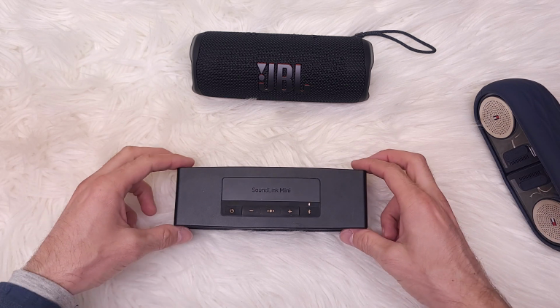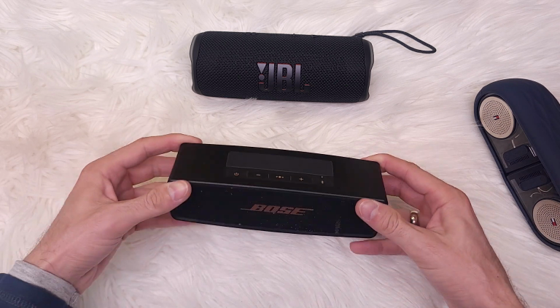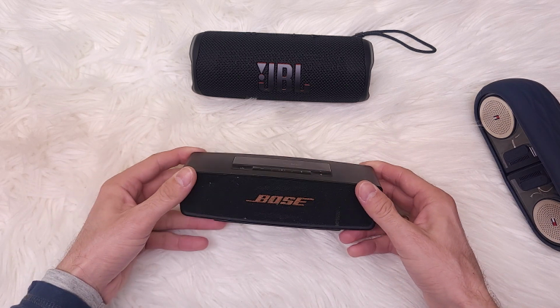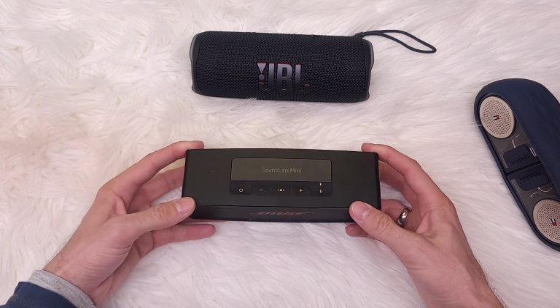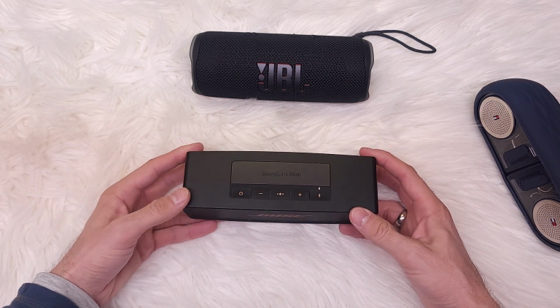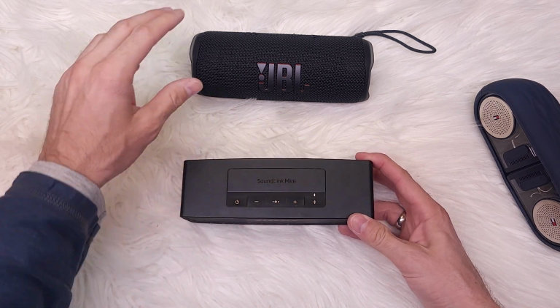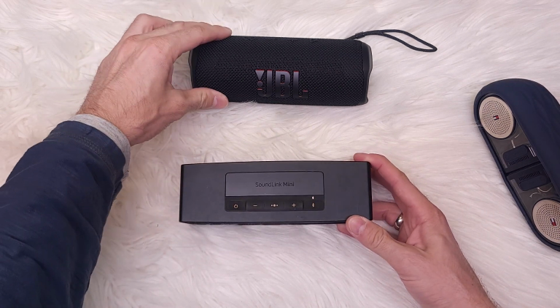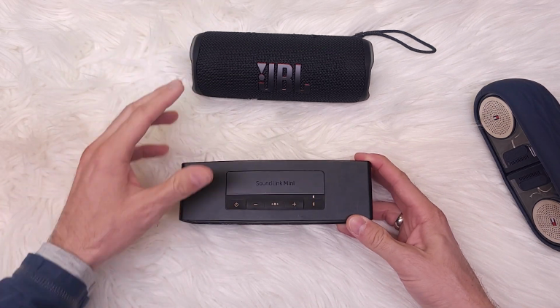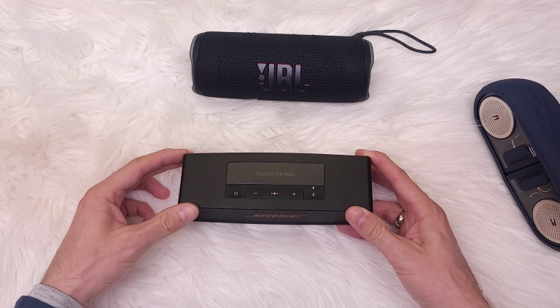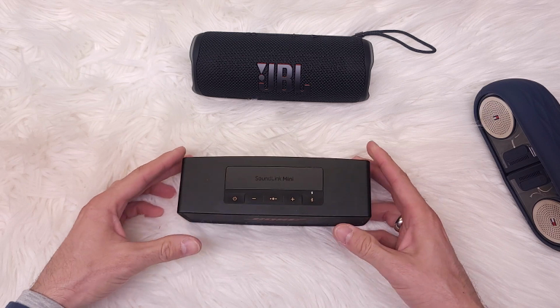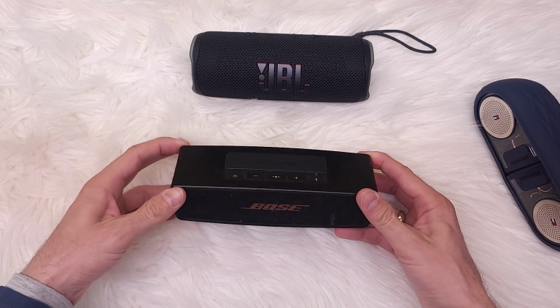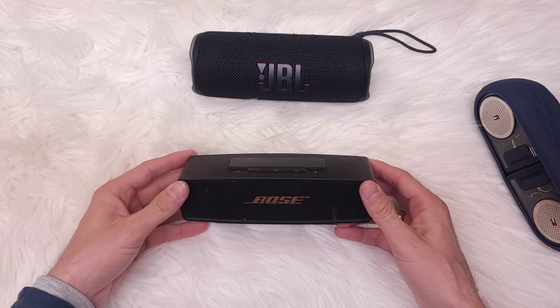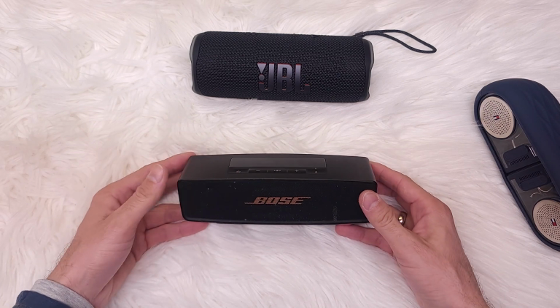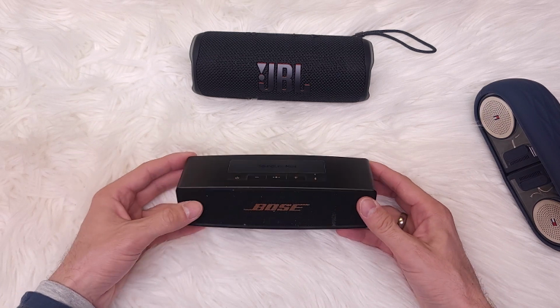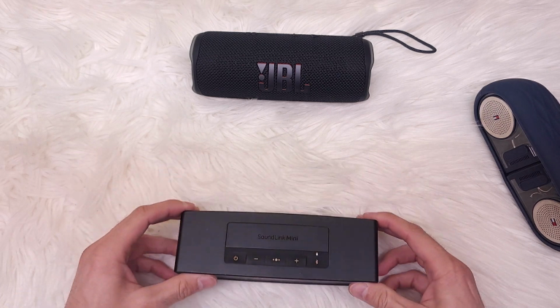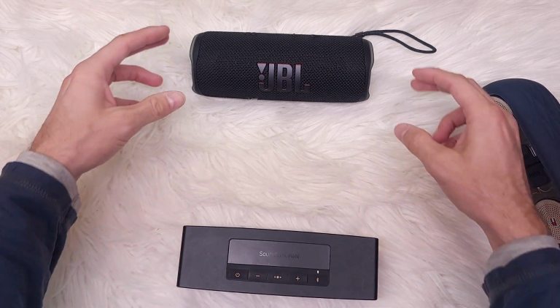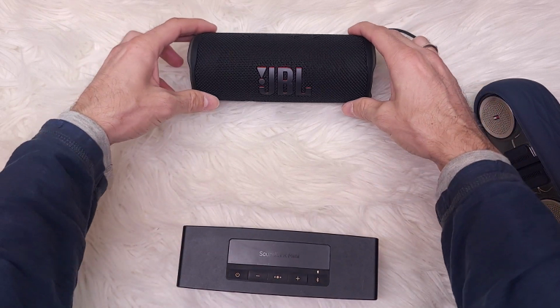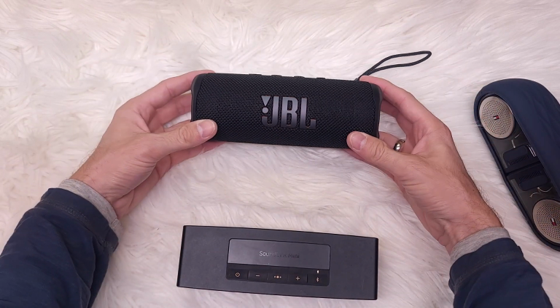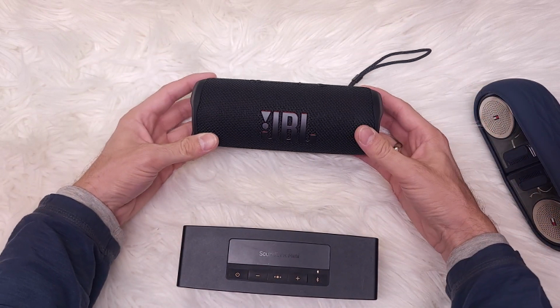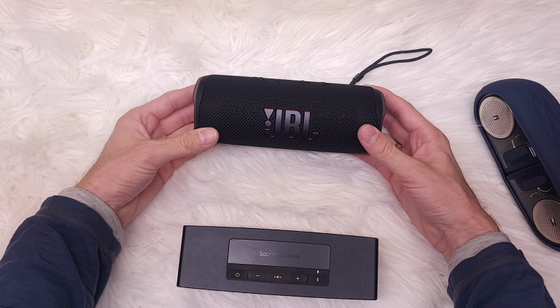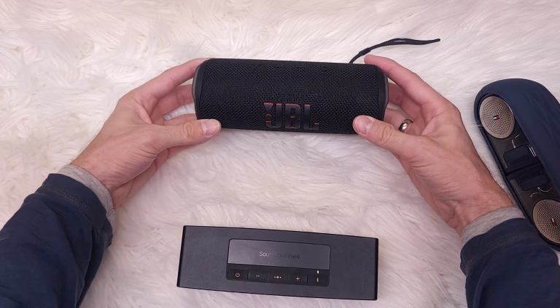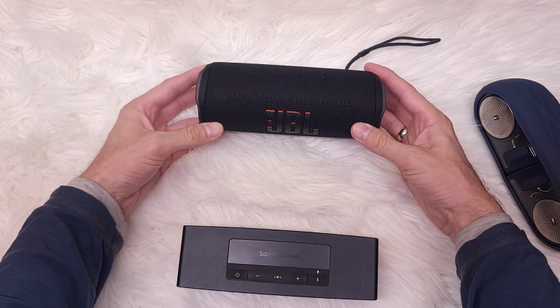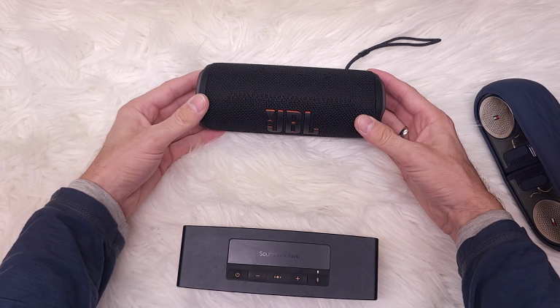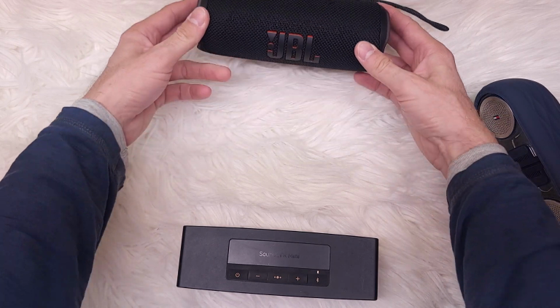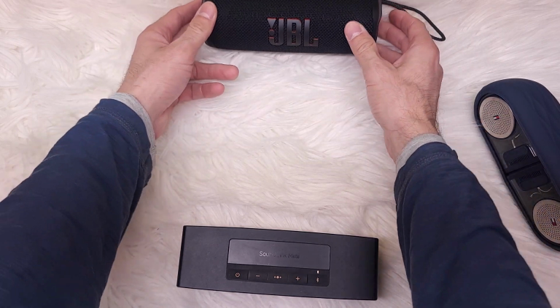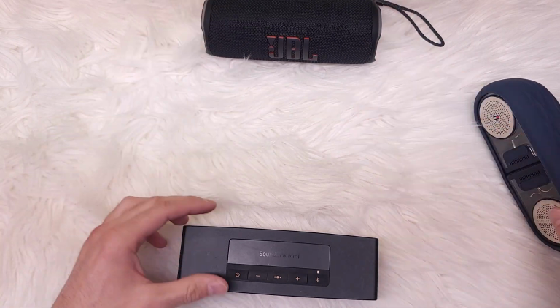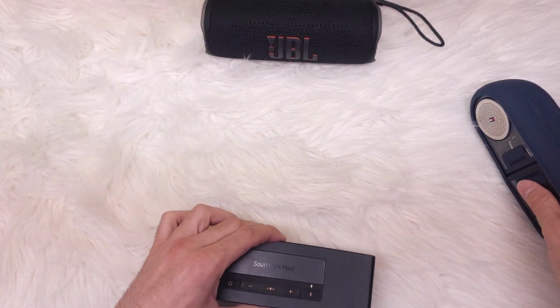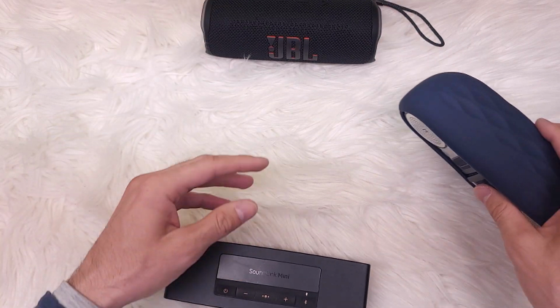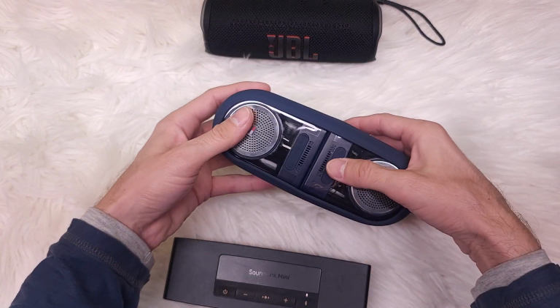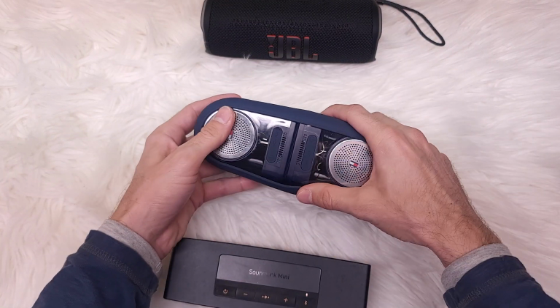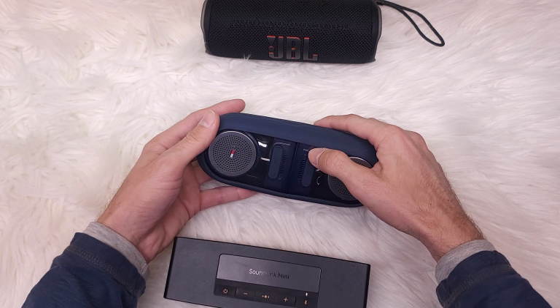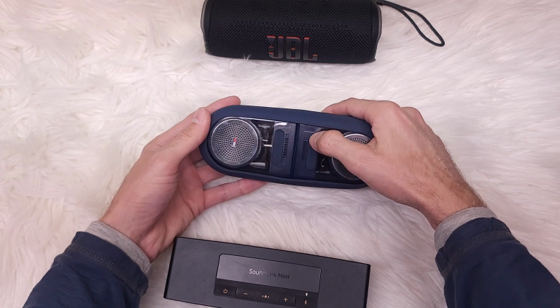As you can hear, the bass on the Bose is not as loud as the JBL. It has a slightly more fulfilling sound, but still the JBL is louder in the bass and treble and overall volume. Now let's try the new kit in town.